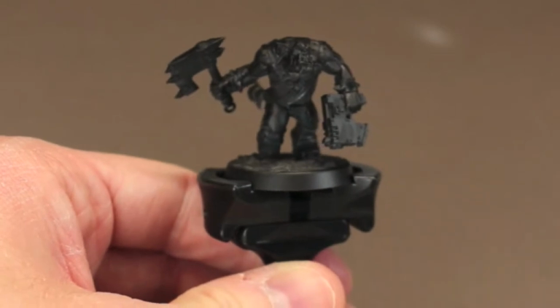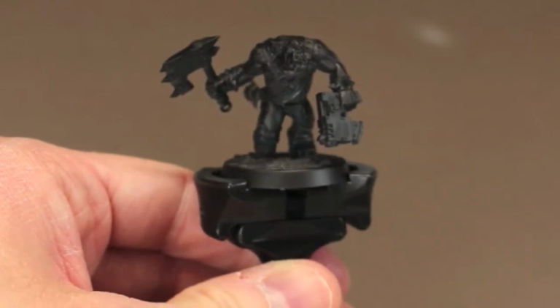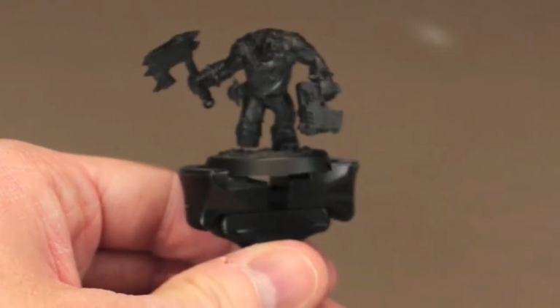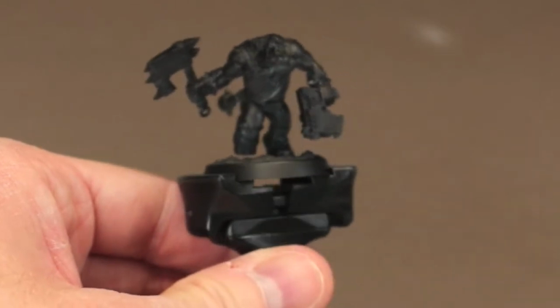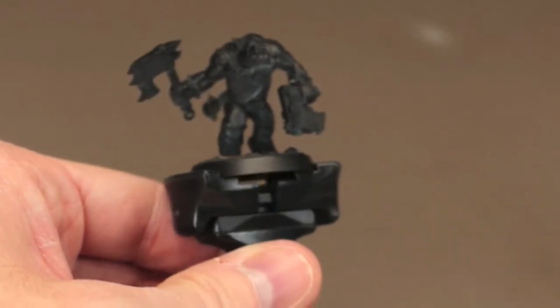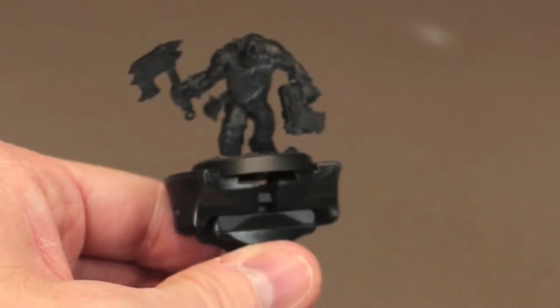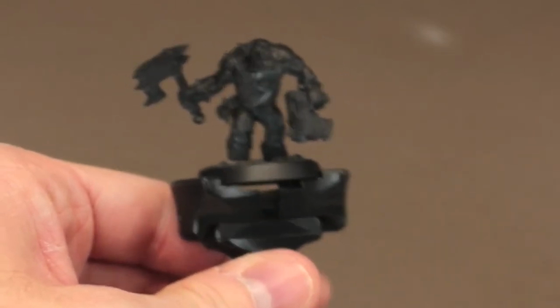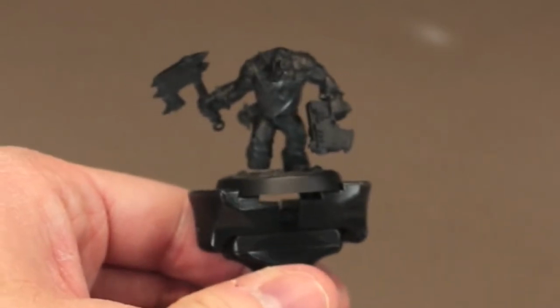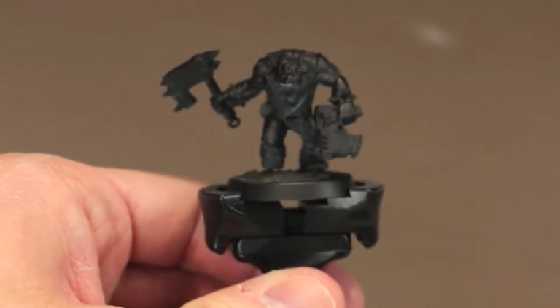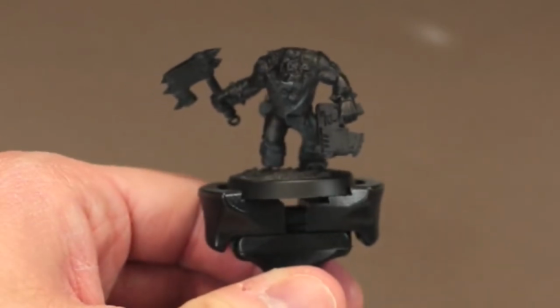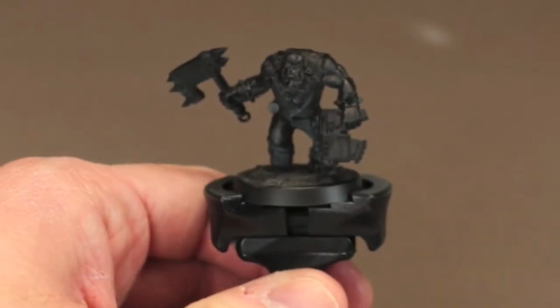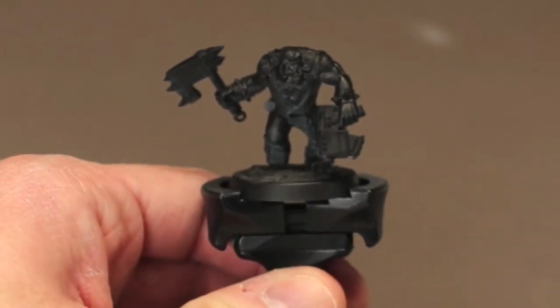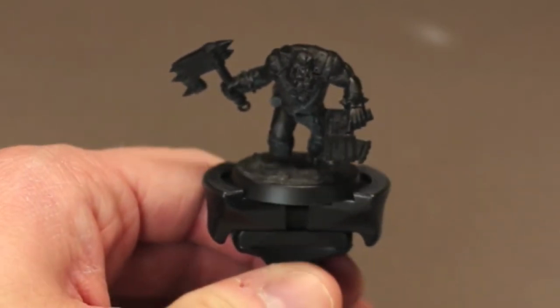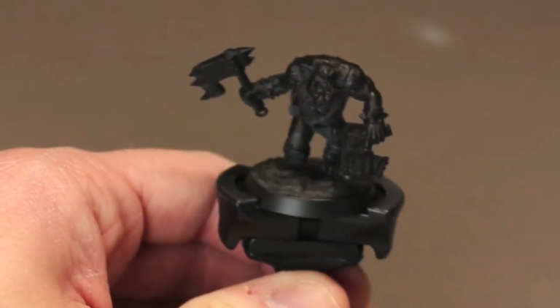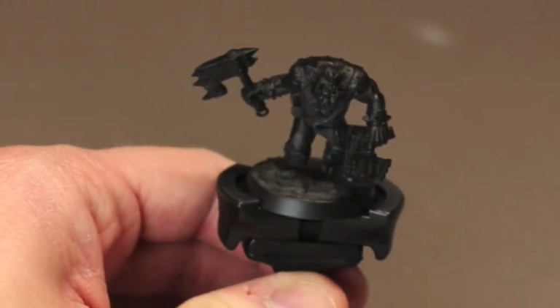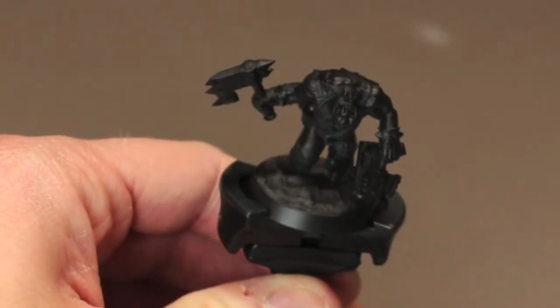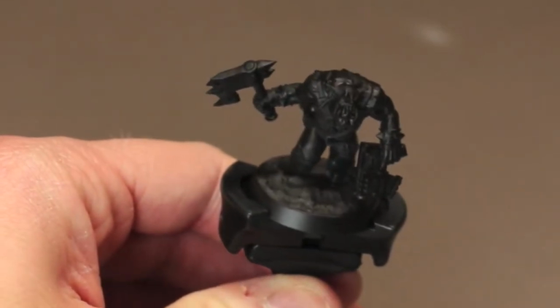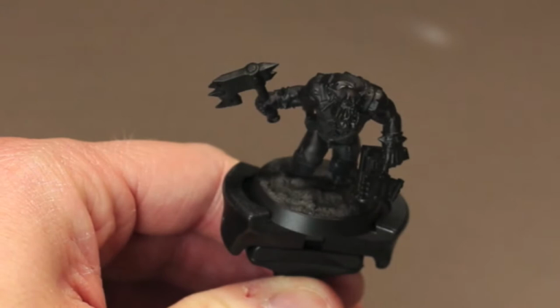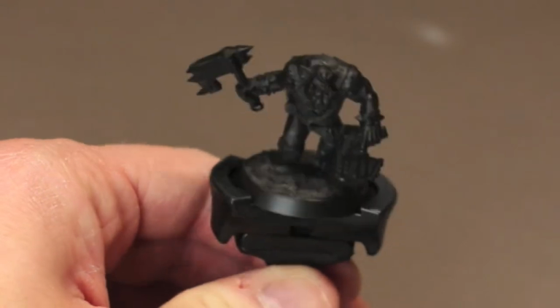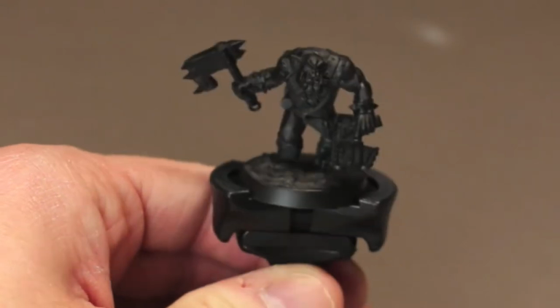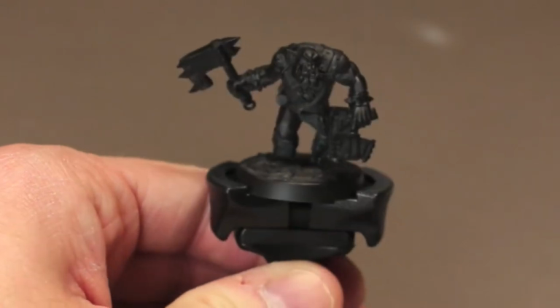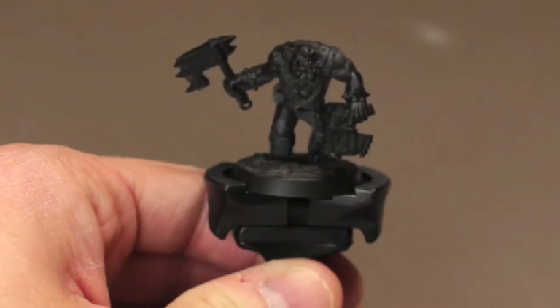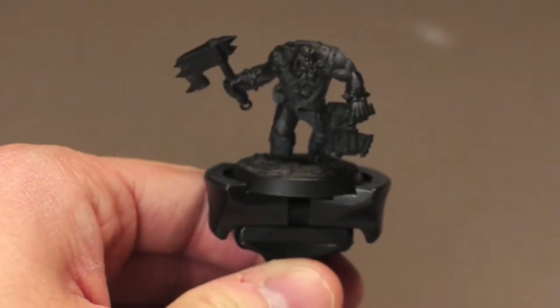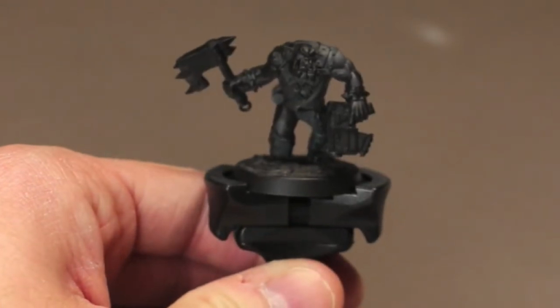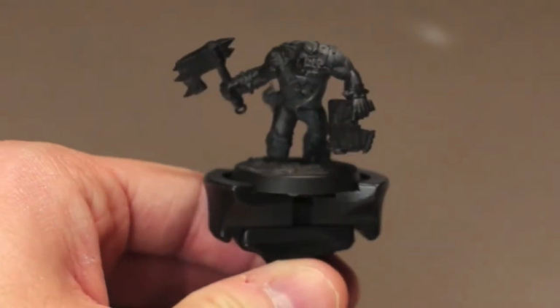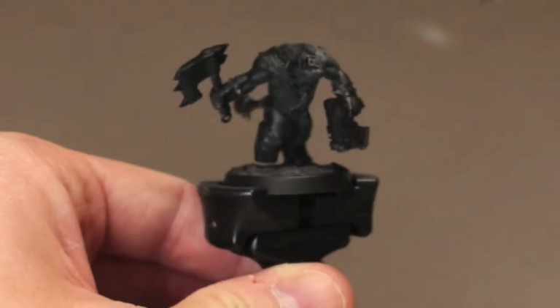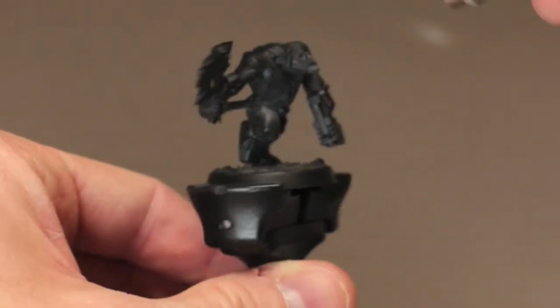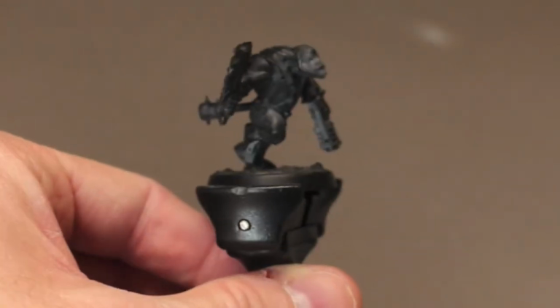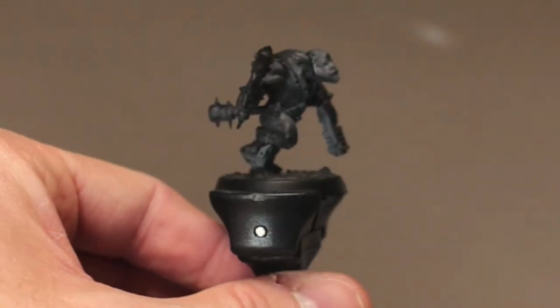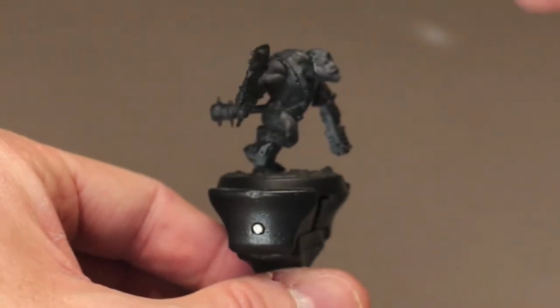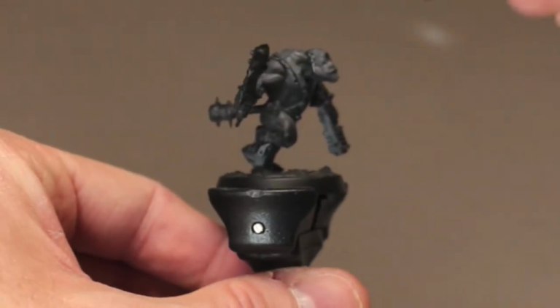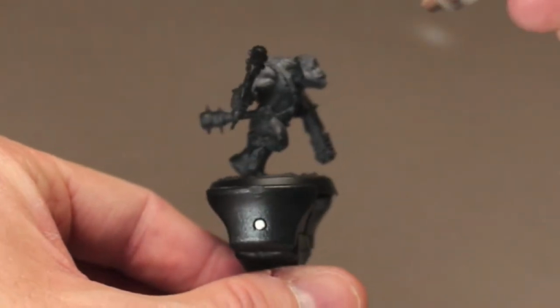Today we are painting up a Blood Axe Boy. To start off, I primed them black using some Steiner Res Black Surface Primer. You can use your black primer of choice.